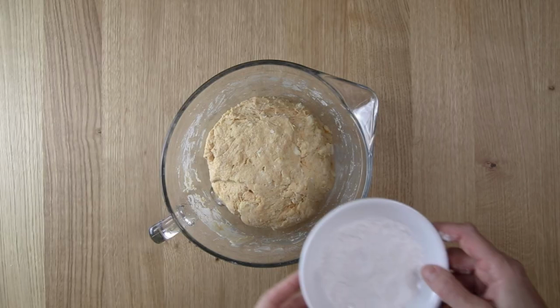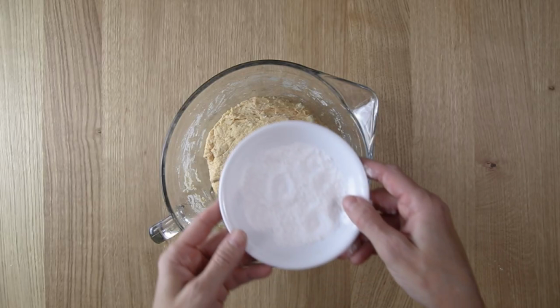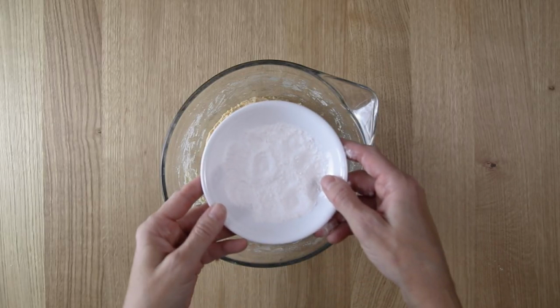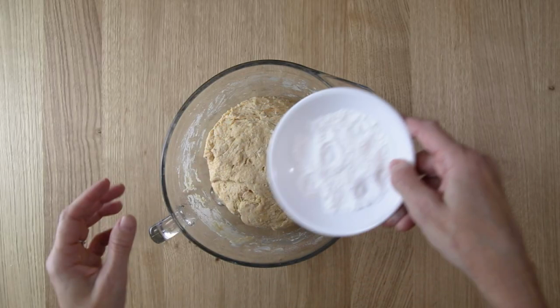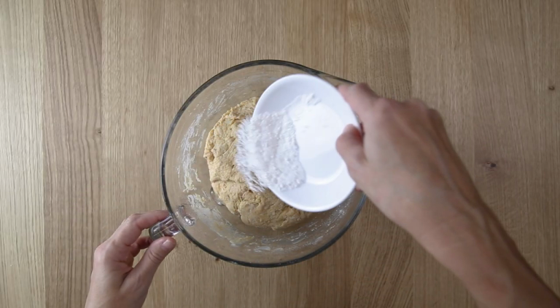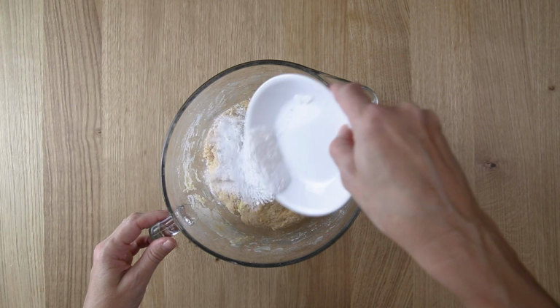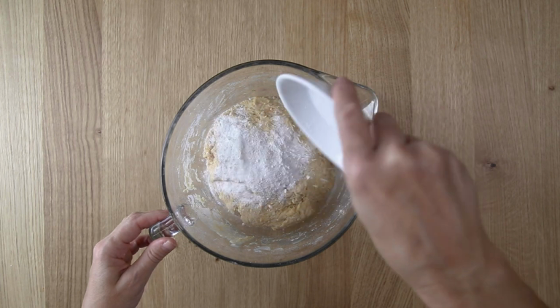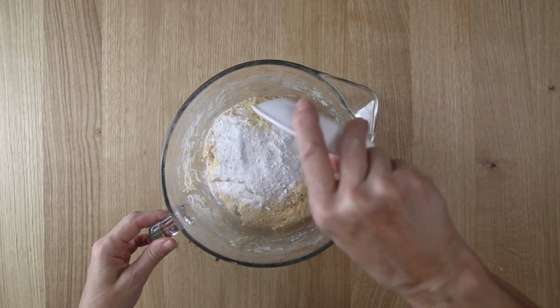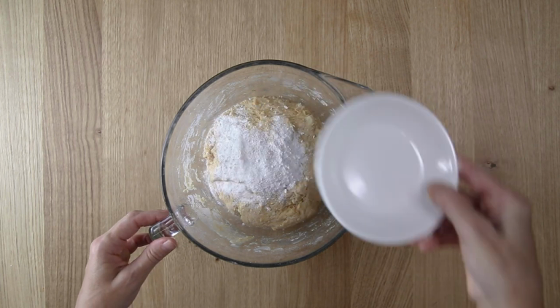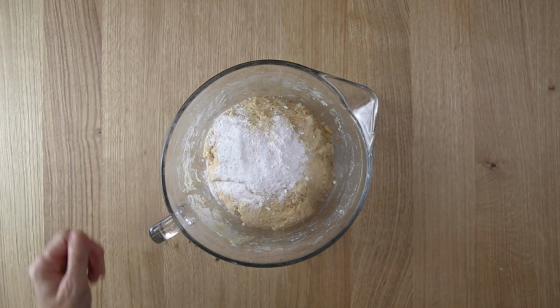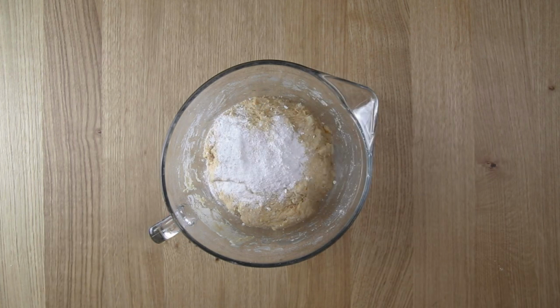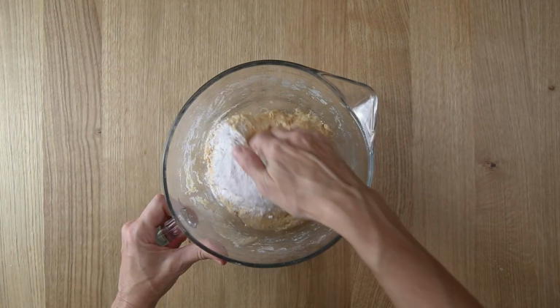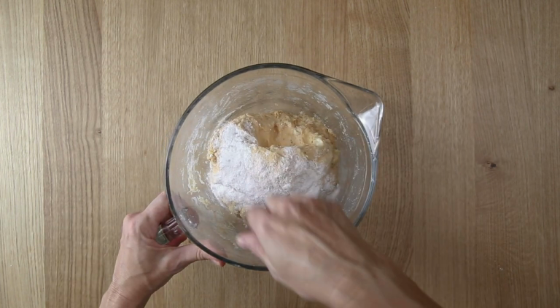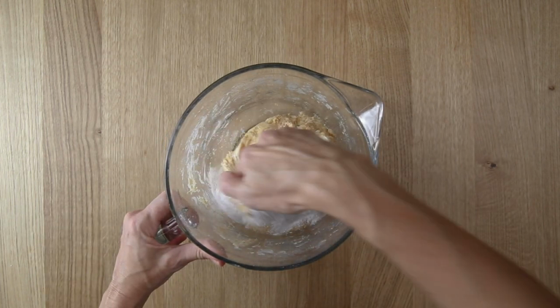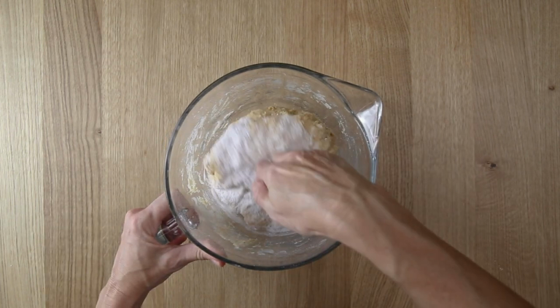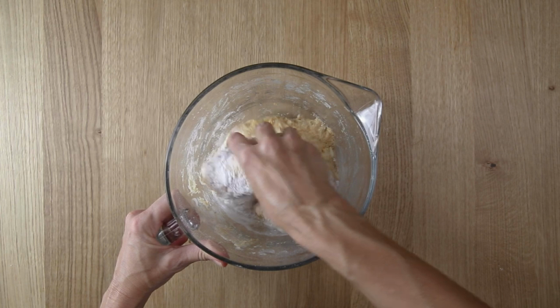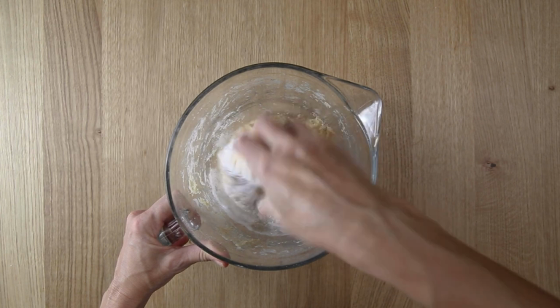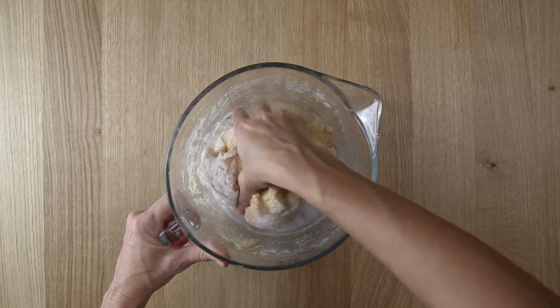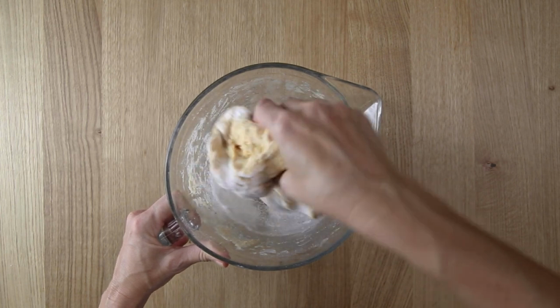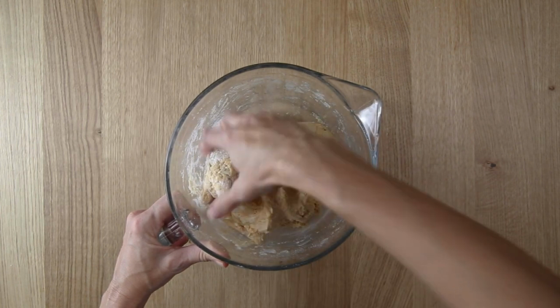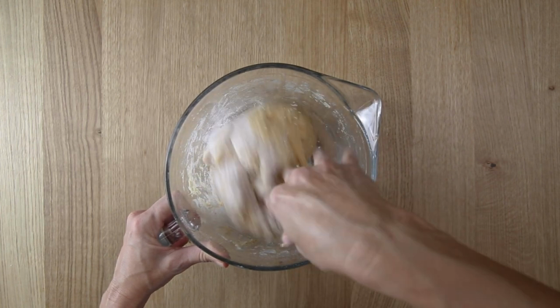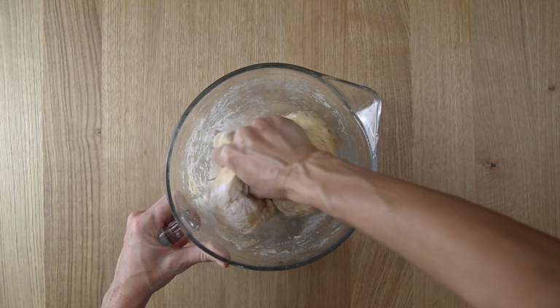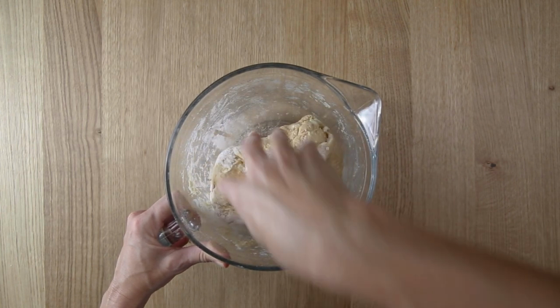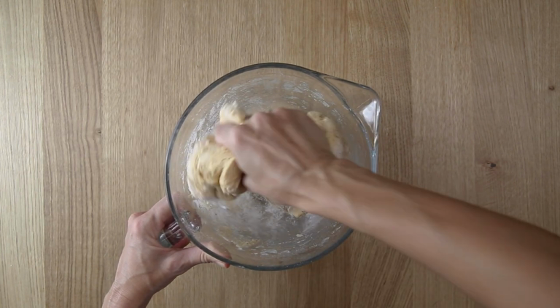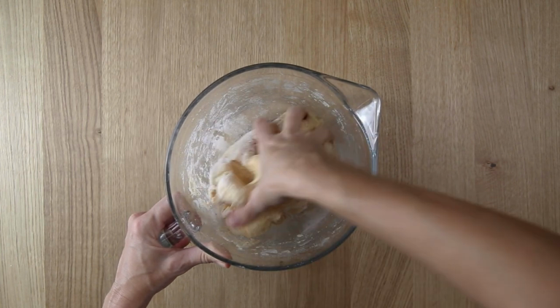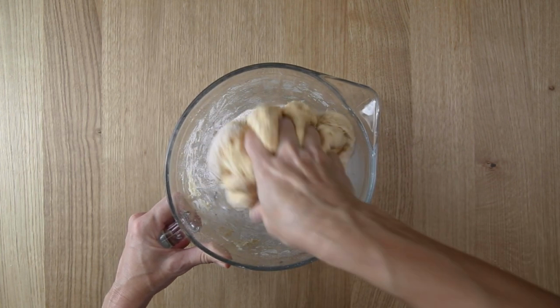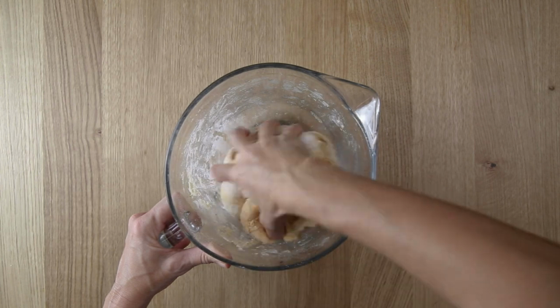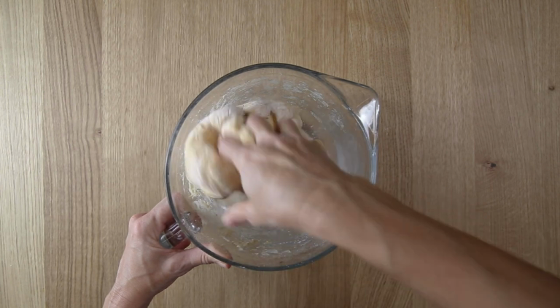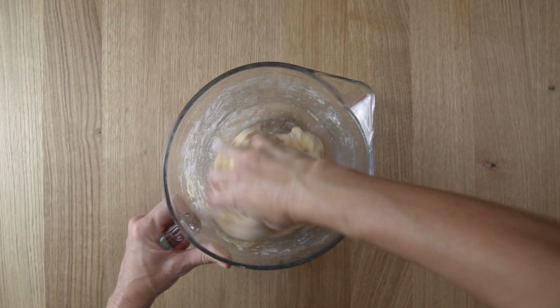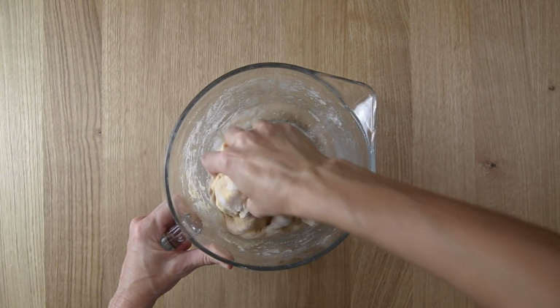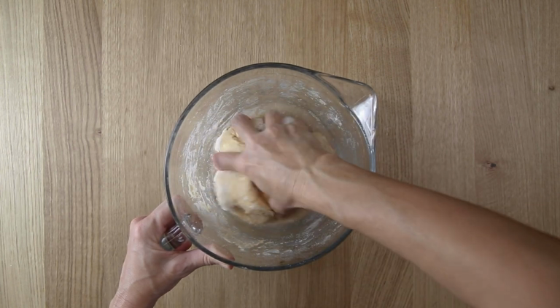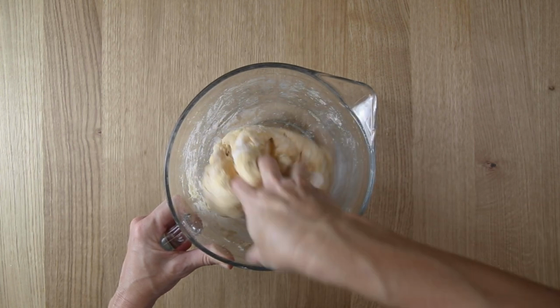Now that you're ready to bake, incorporate the salt, baking powder, and baking soda into the dough with your hands. Don't be afraid to mix that in really well. This is going to help give us a real light fluffy cinnamon roll.